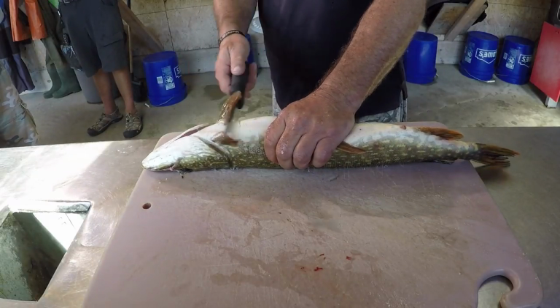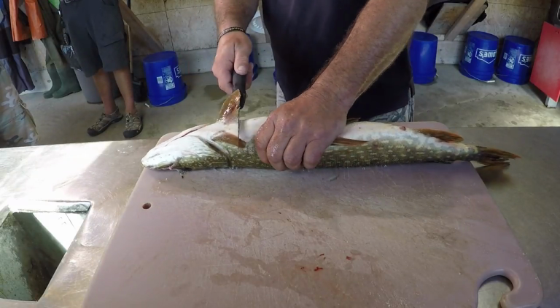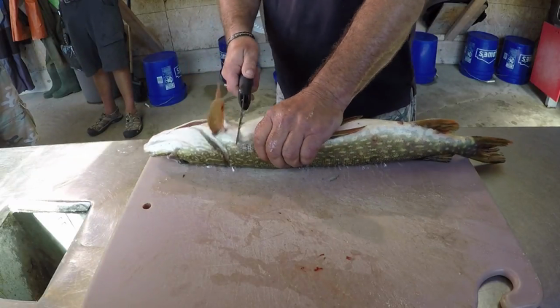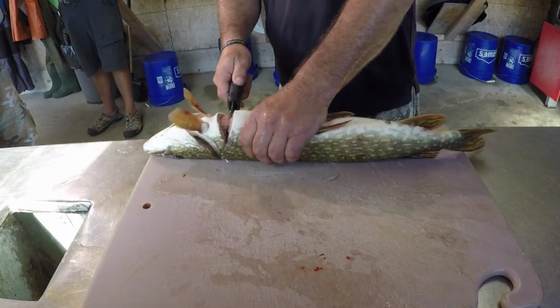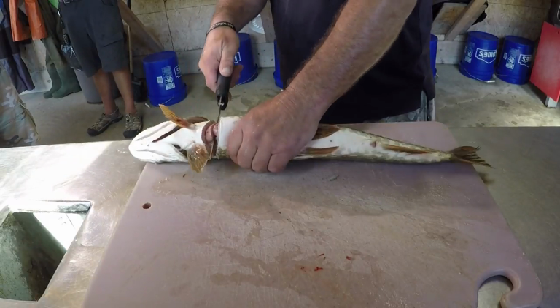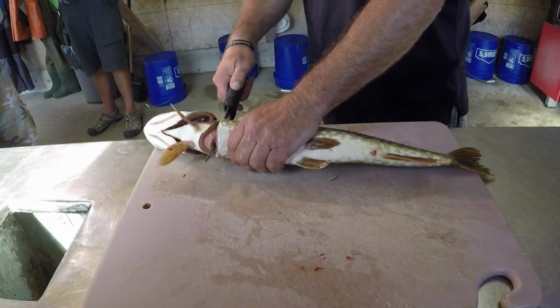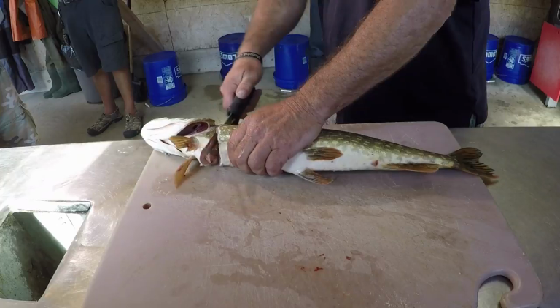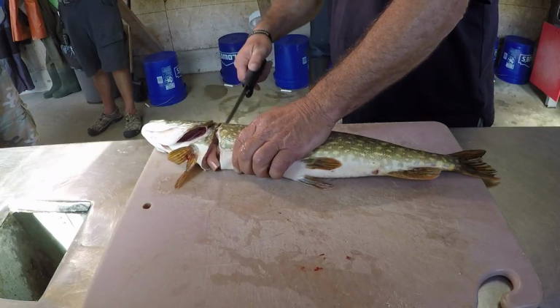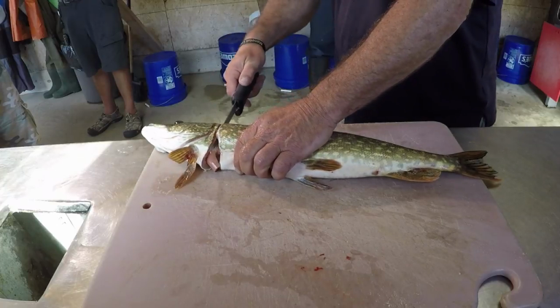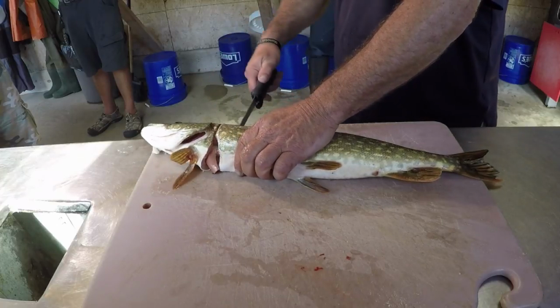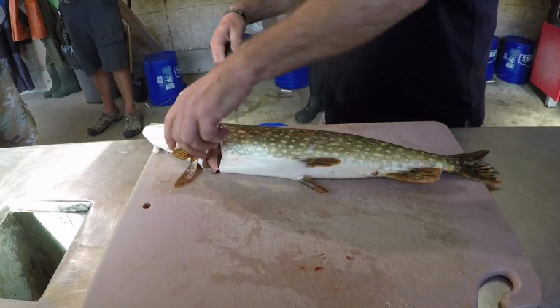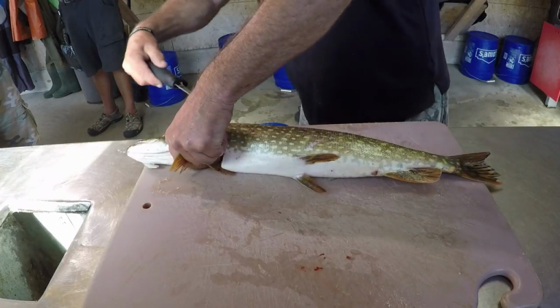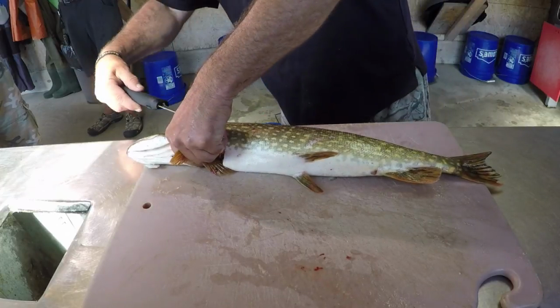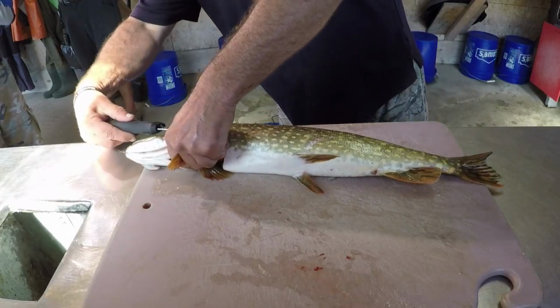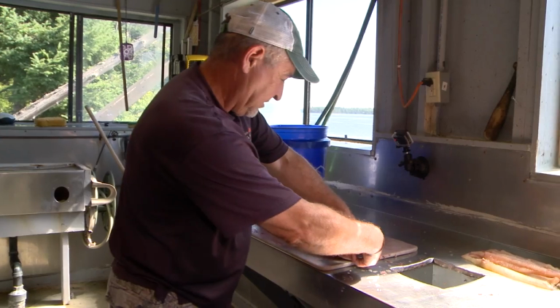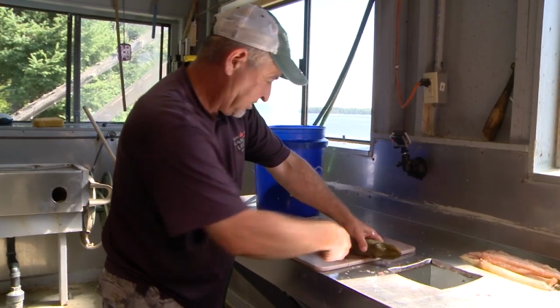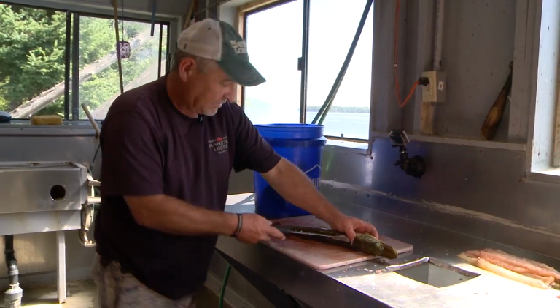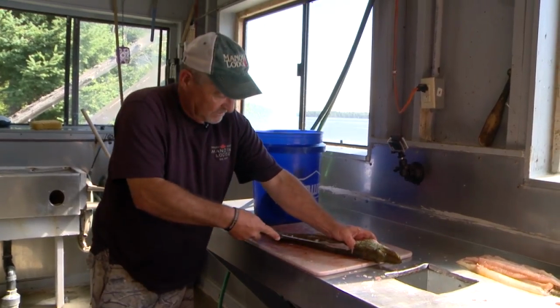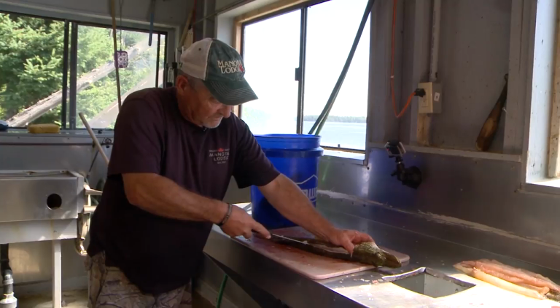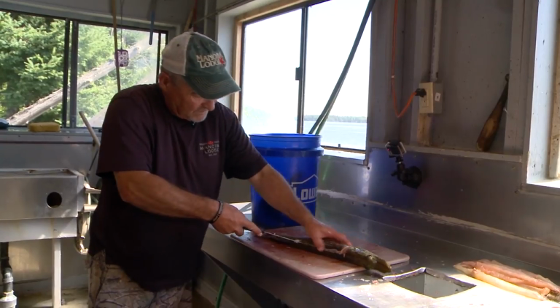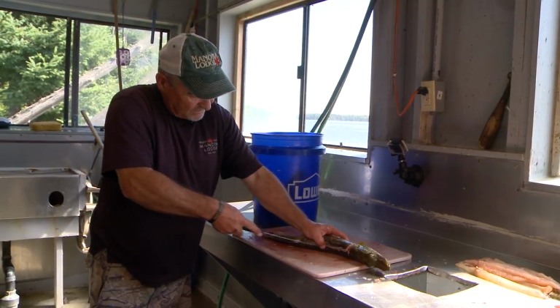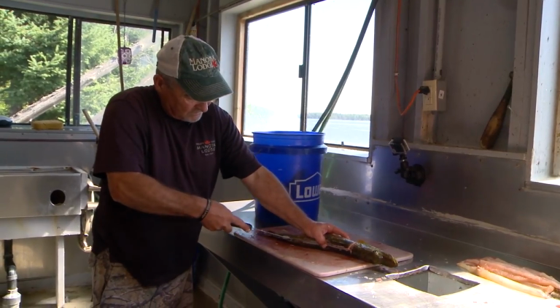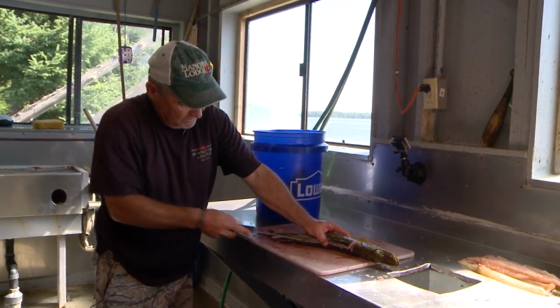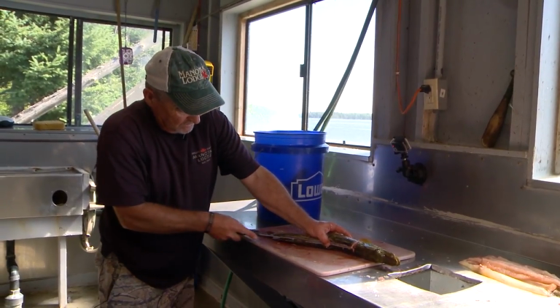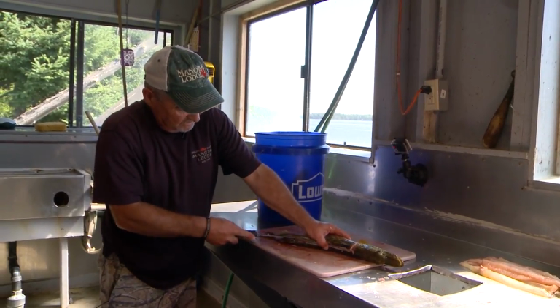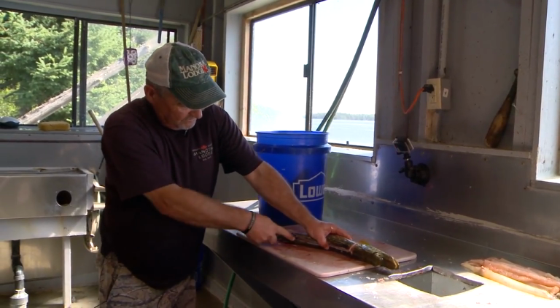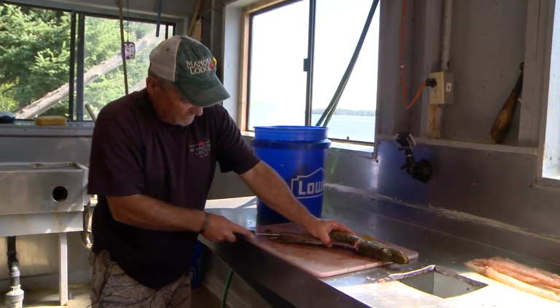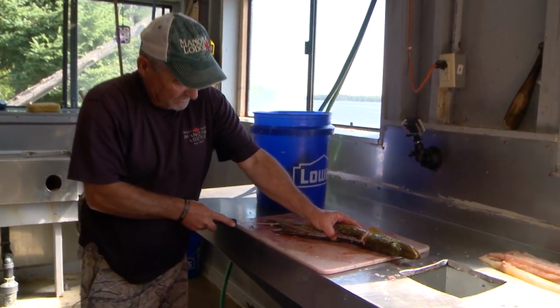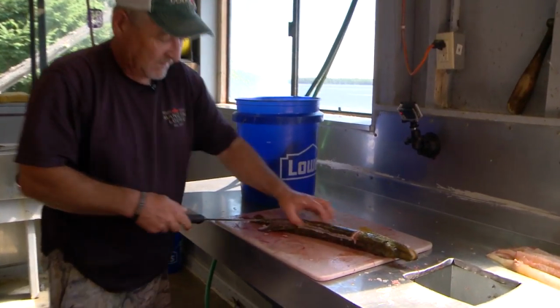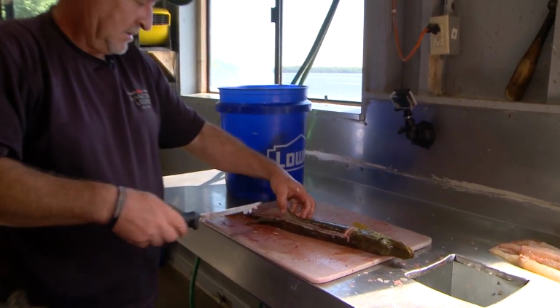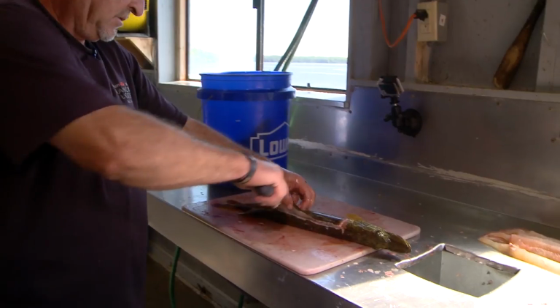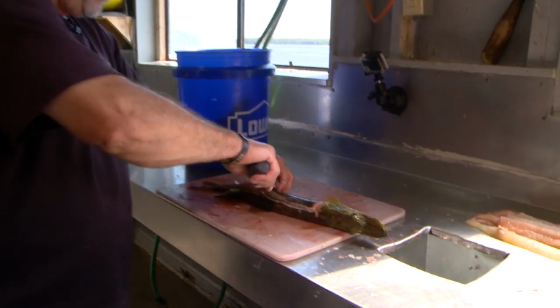Now we're going to clean a northern pike. Cut it like so. You just follow it down the back like so. It's just a feel here — just a feel.